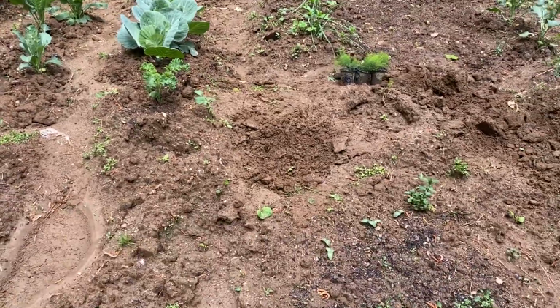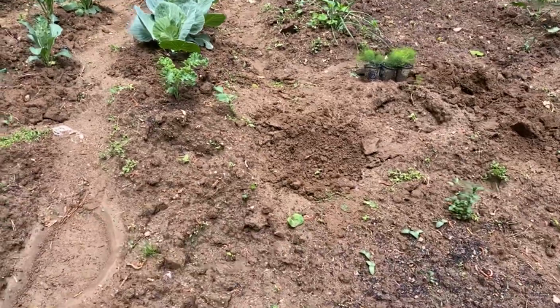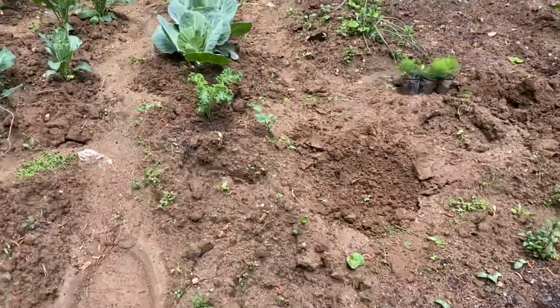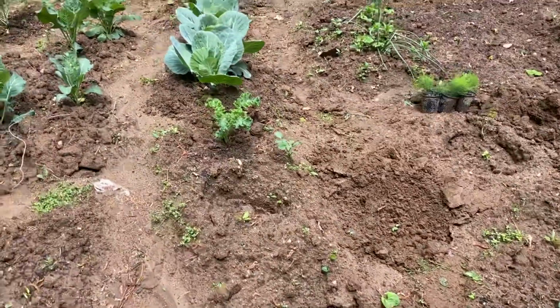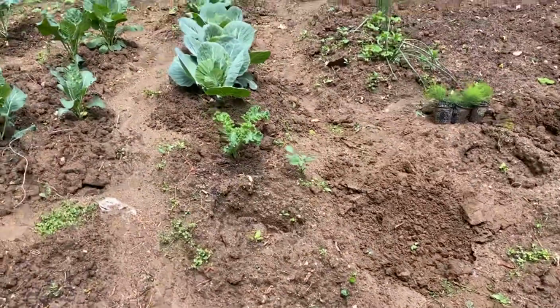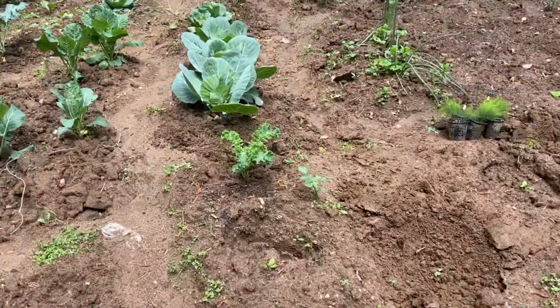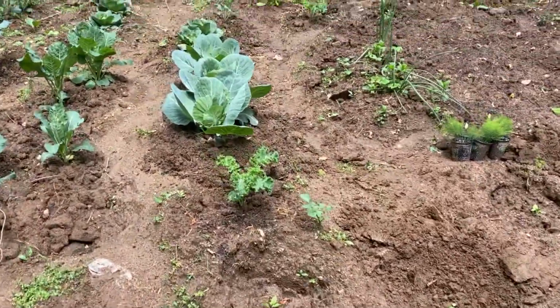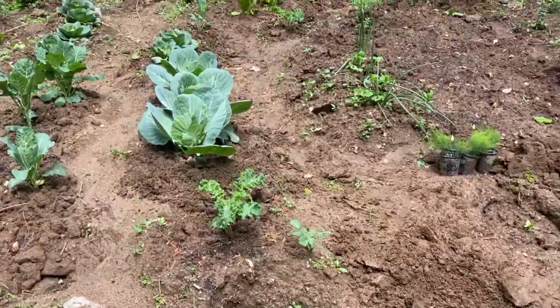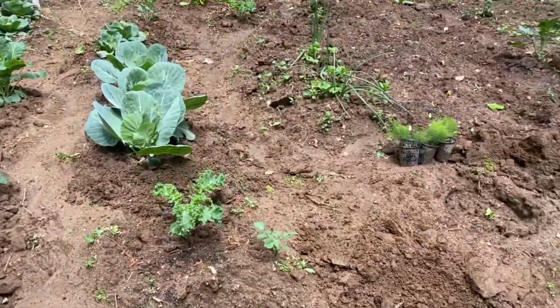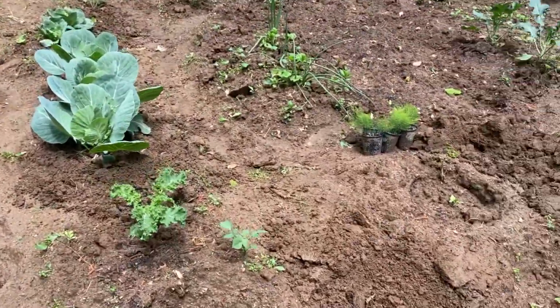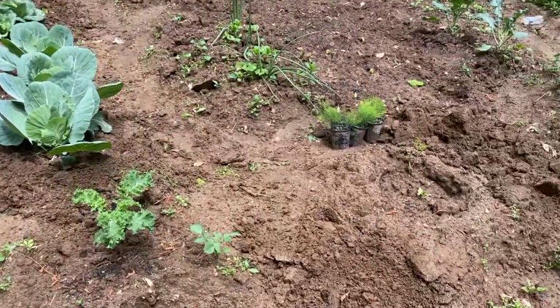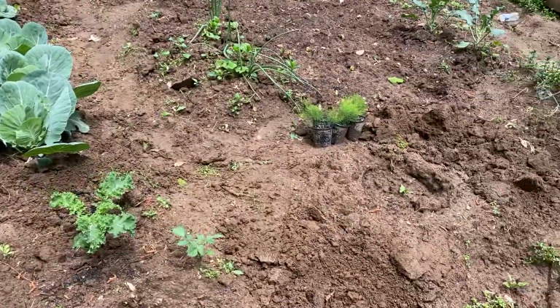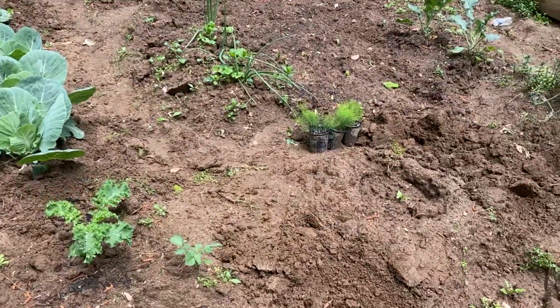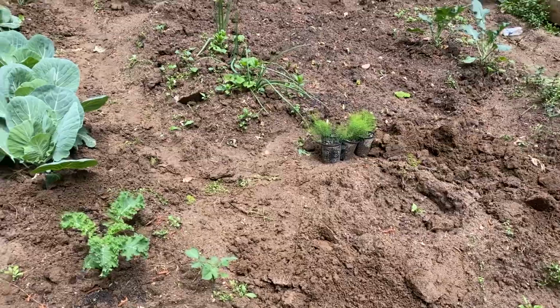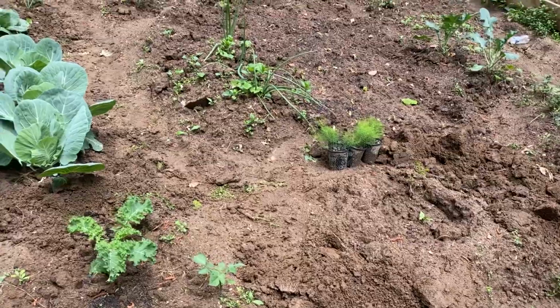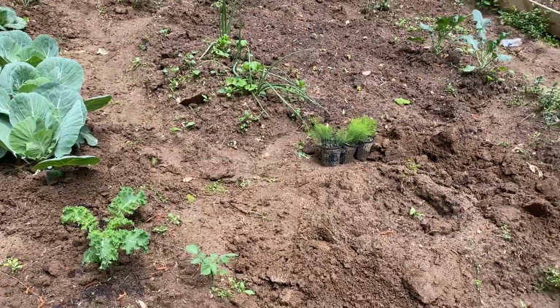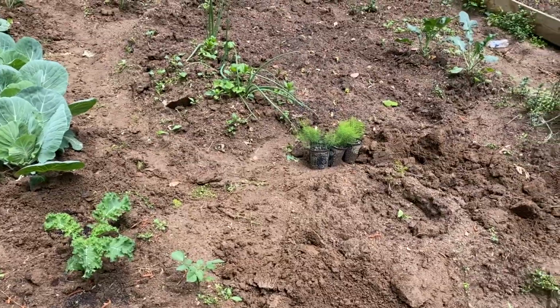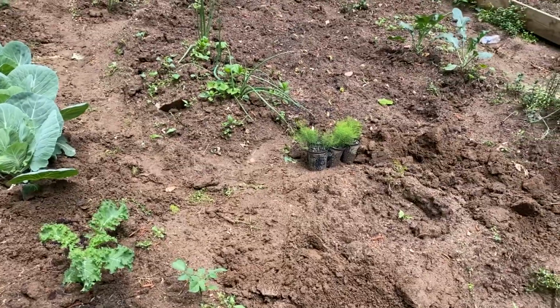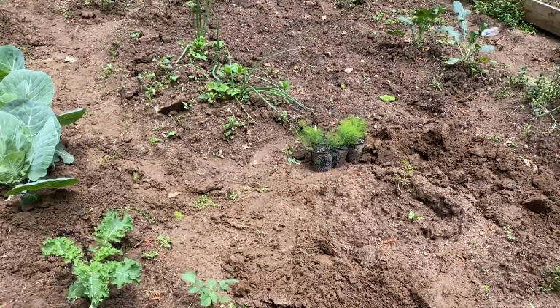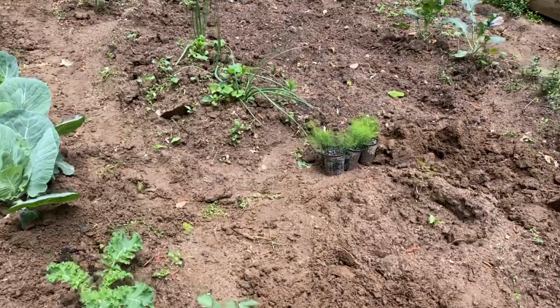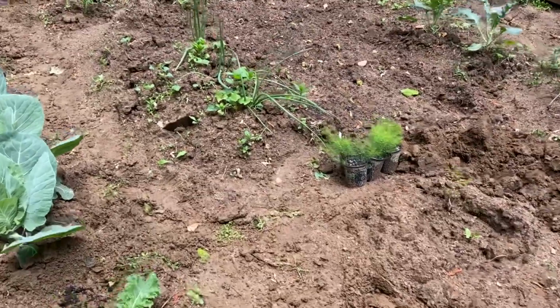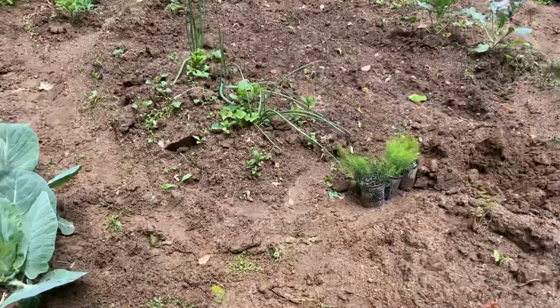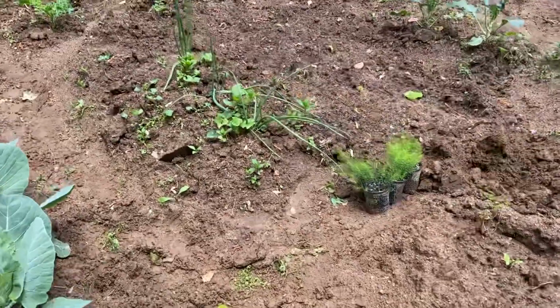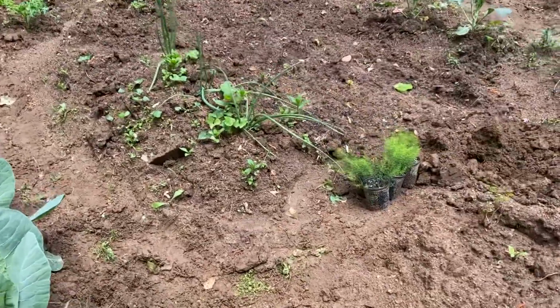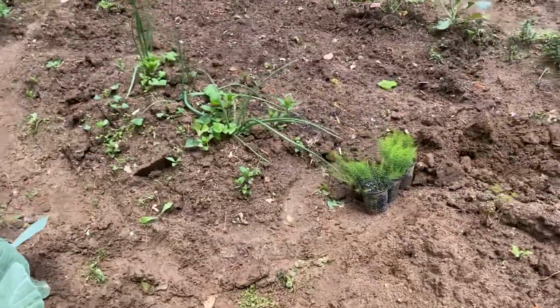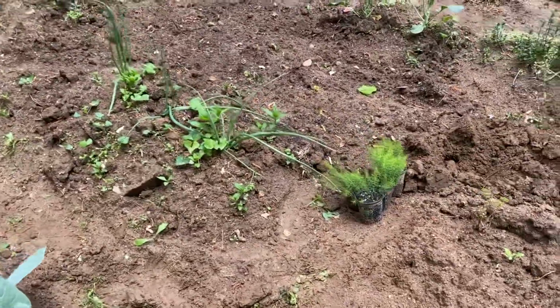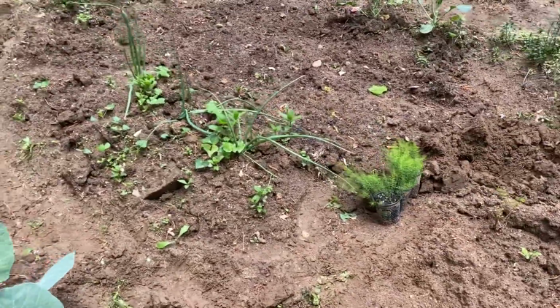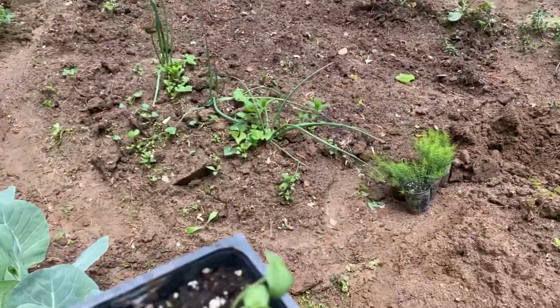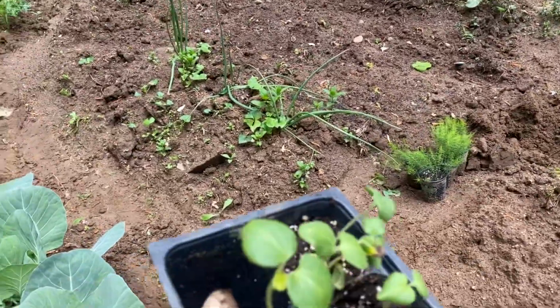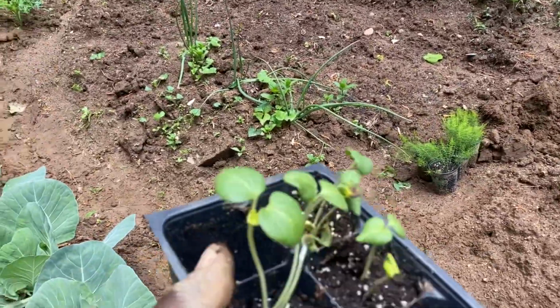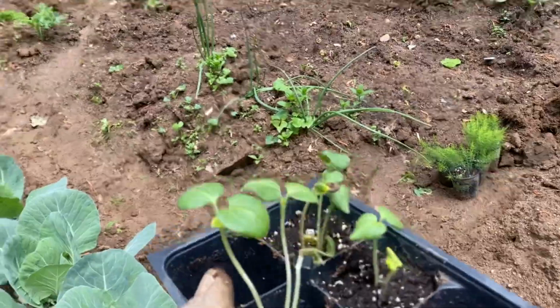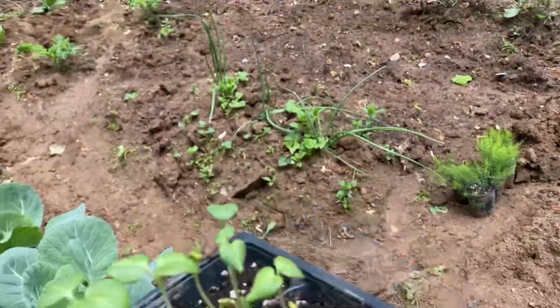Welcome to PlantaGarden TV. I'm just here today trying to plant a few okra.